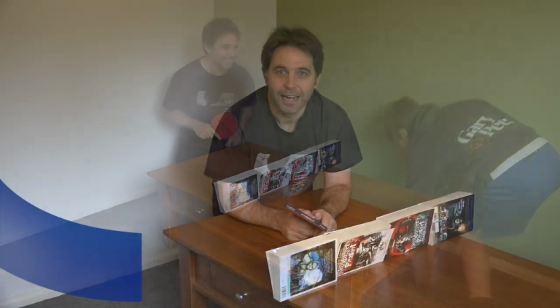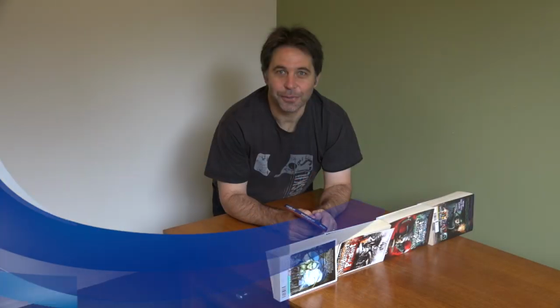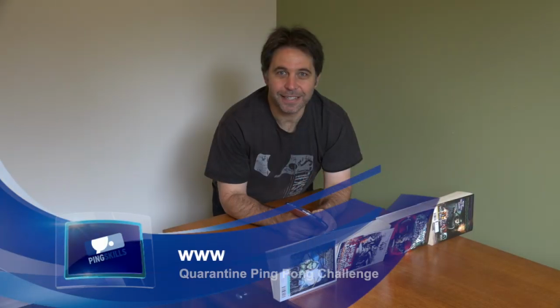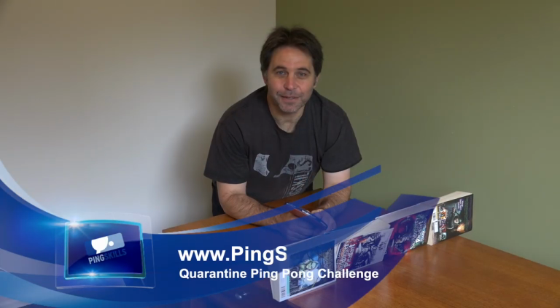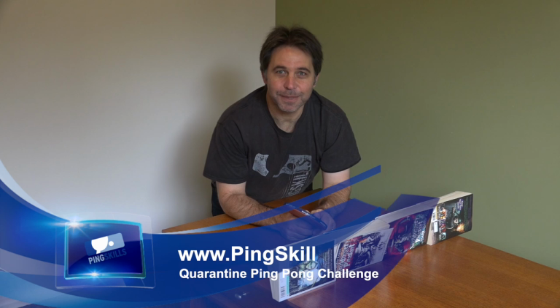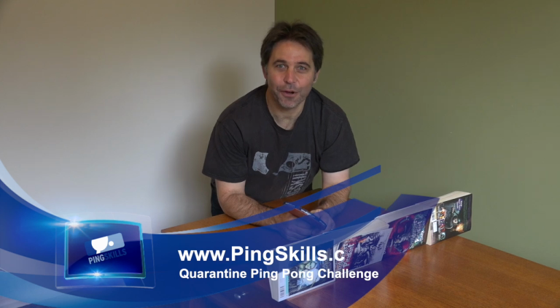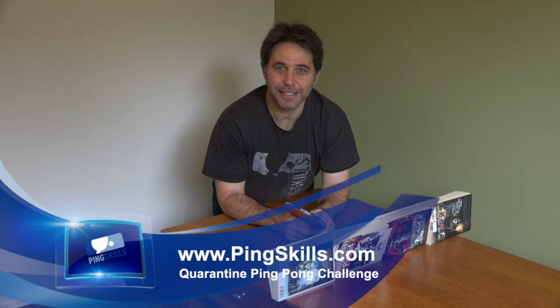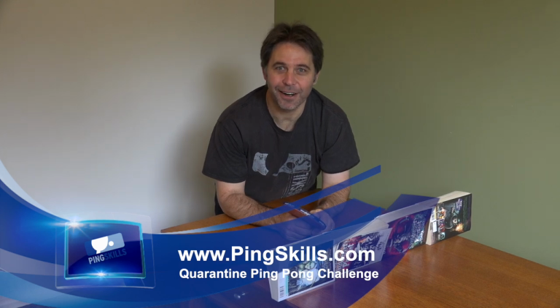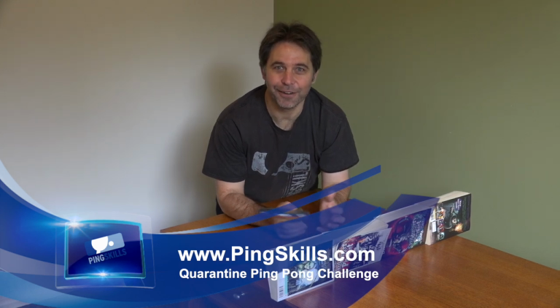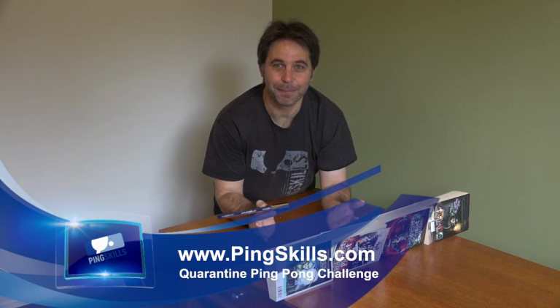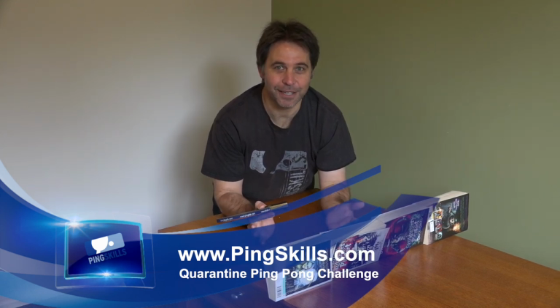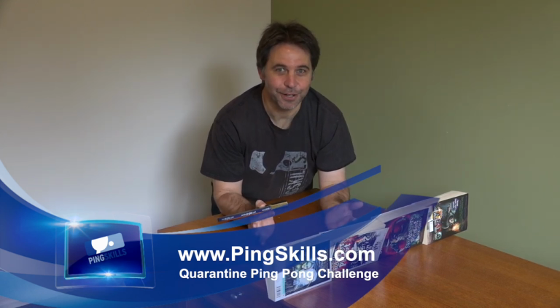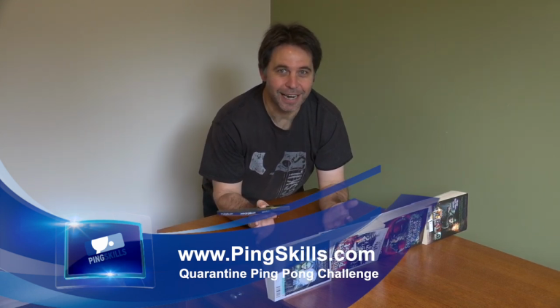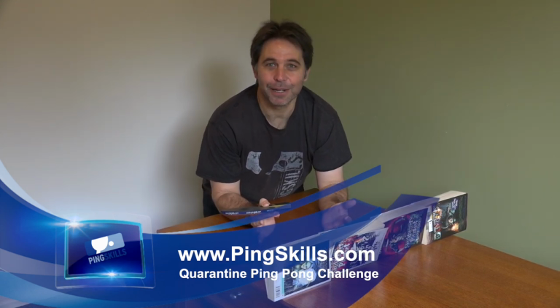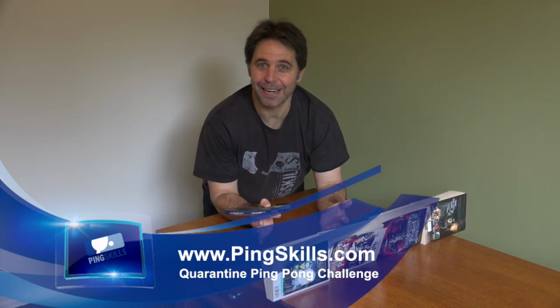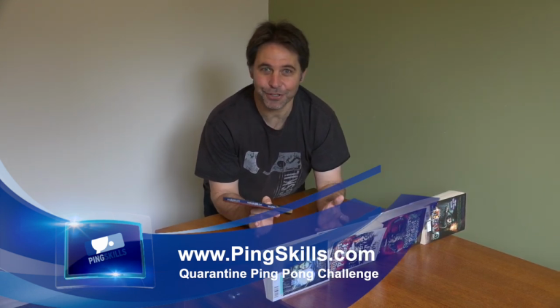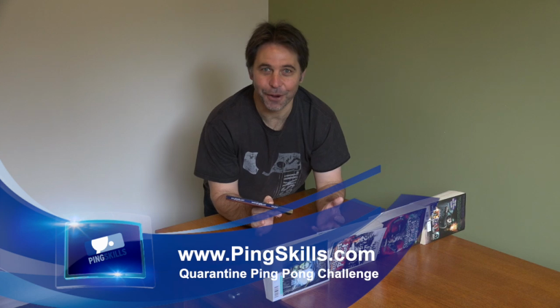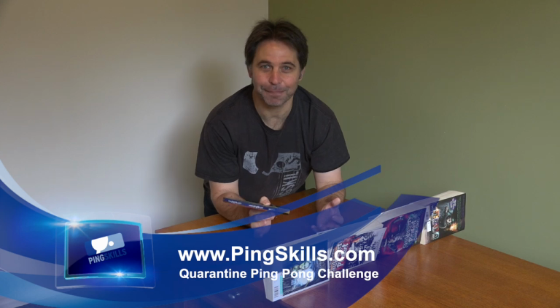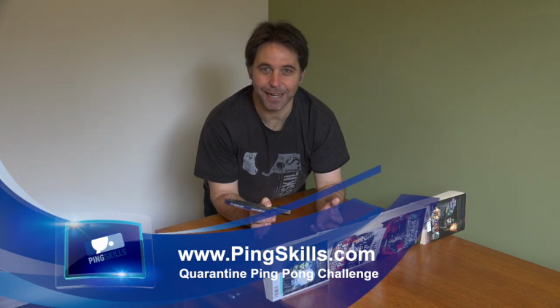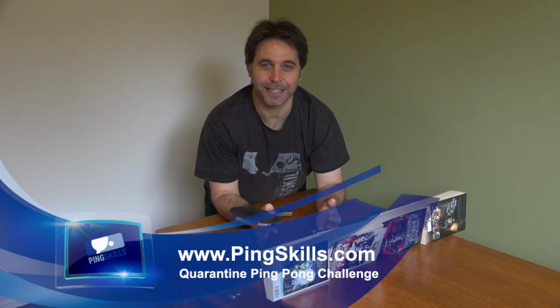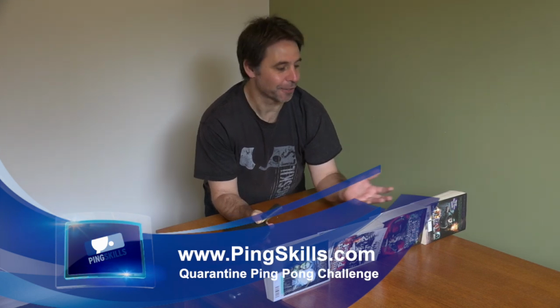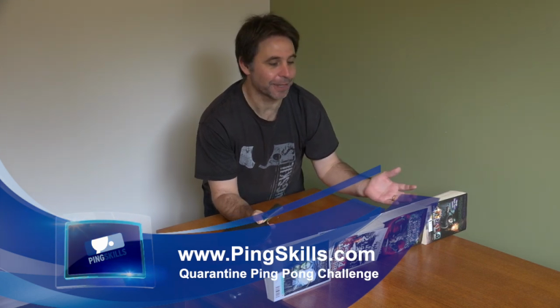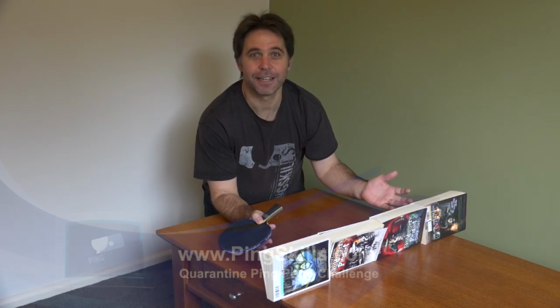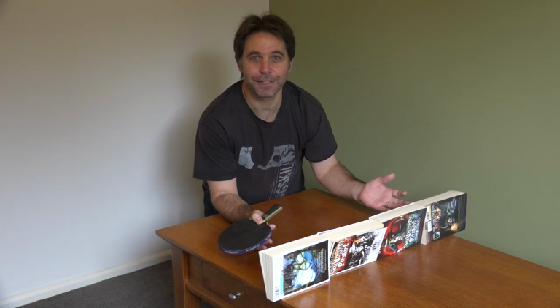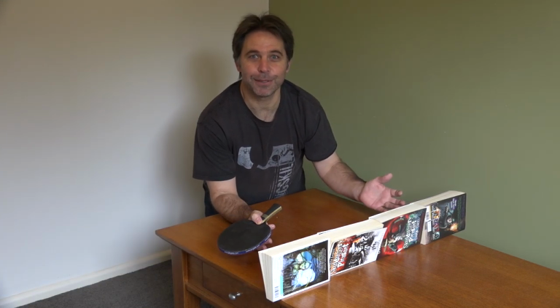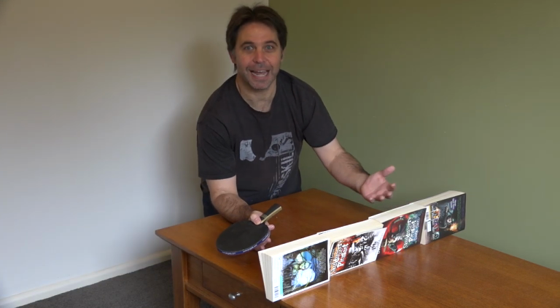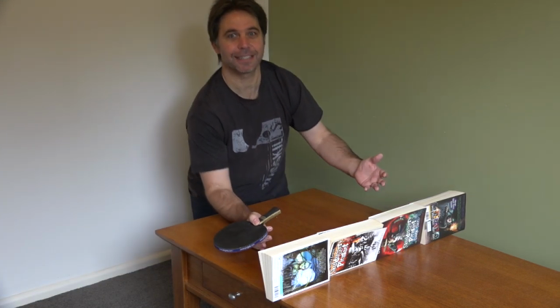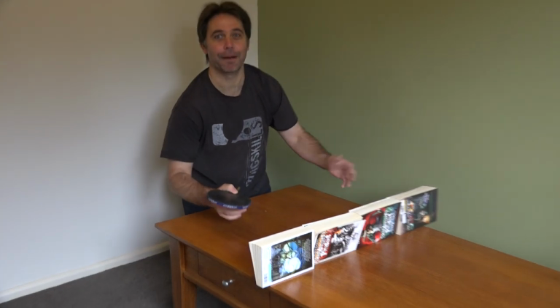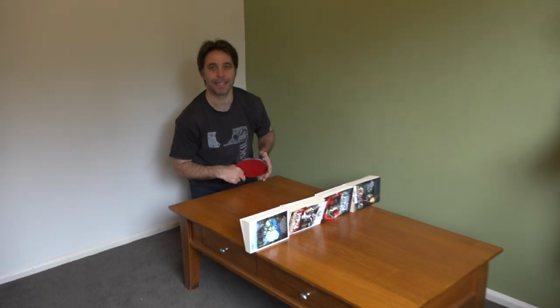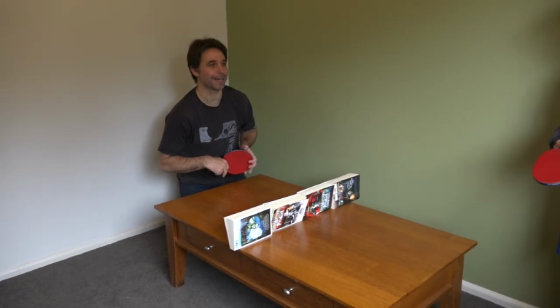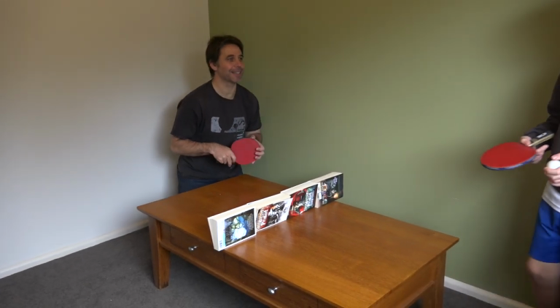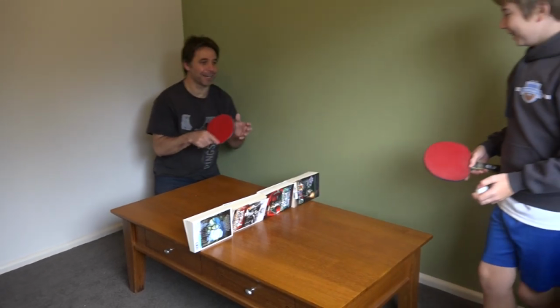Hello PingSkills and welcome to this home edition of PingSkills. Today we're looking at what you can do at home to keep playing table tennis. We've got this coffee table that now is our mini table tennis table.